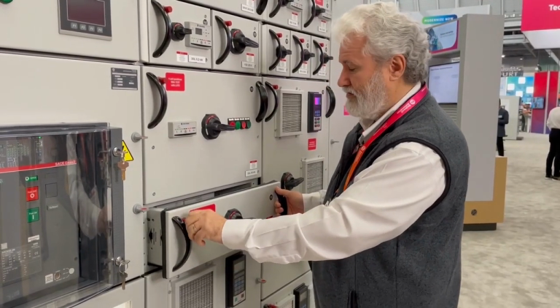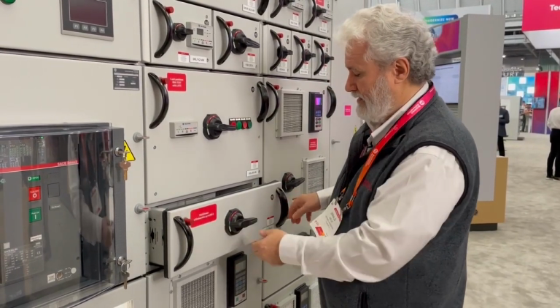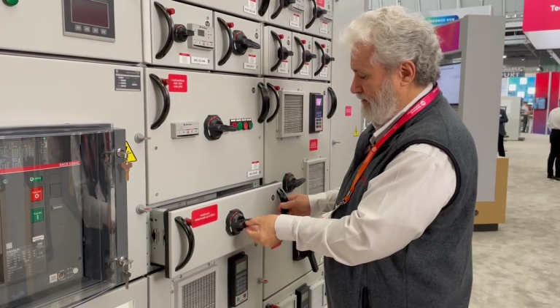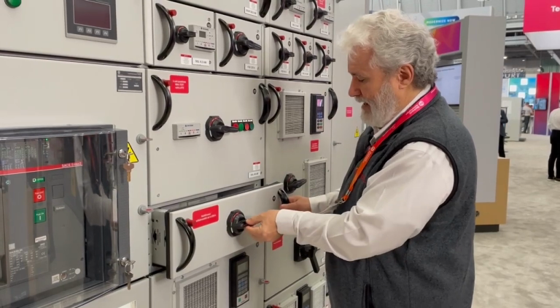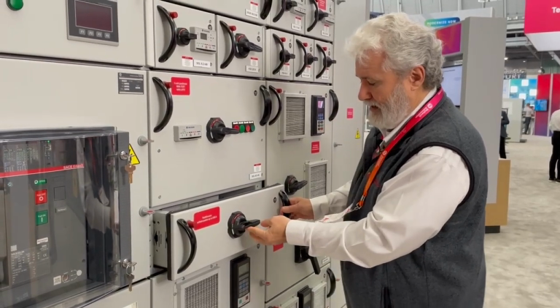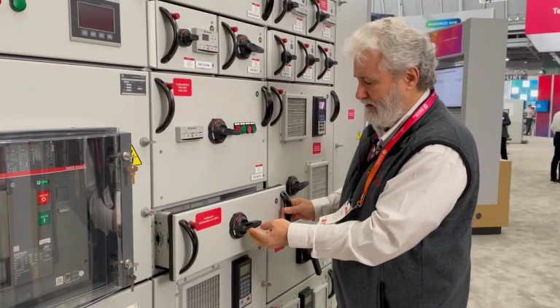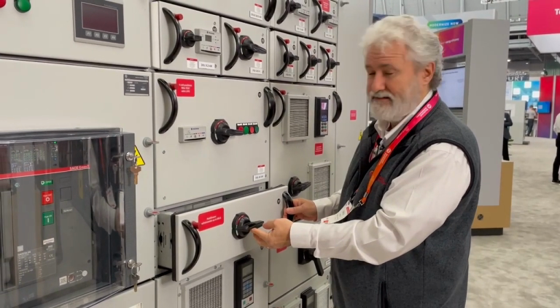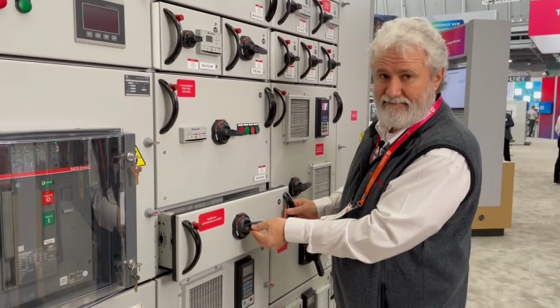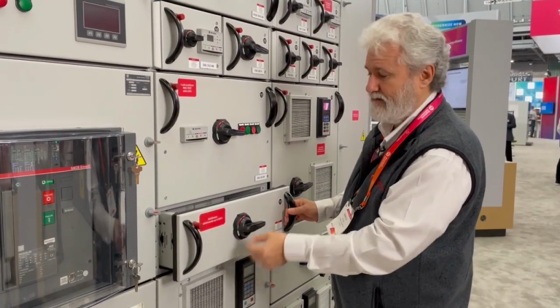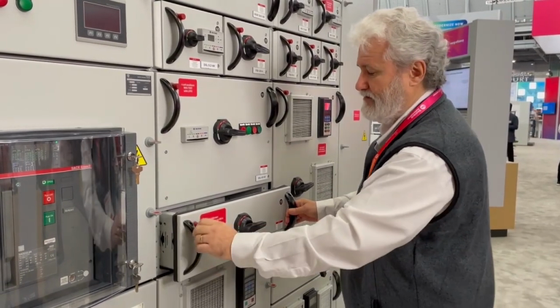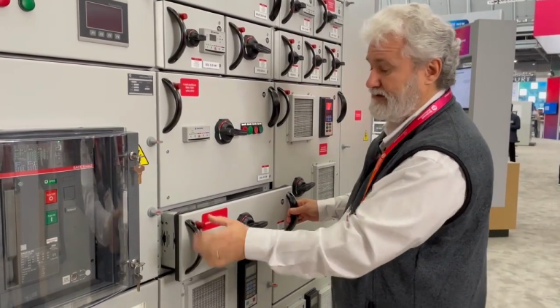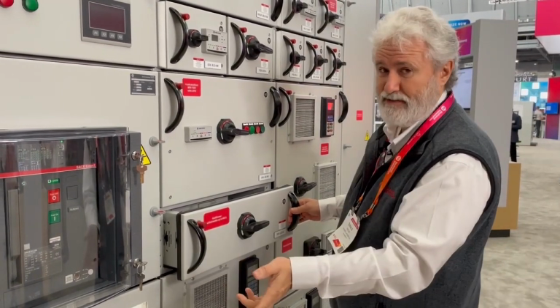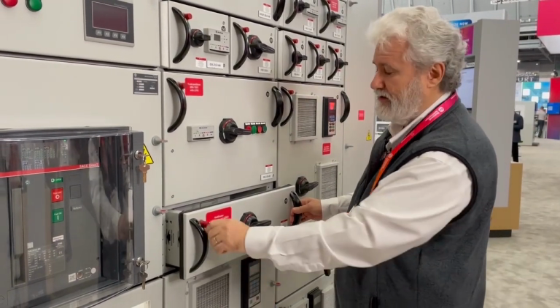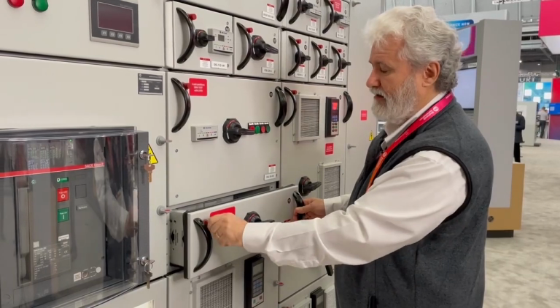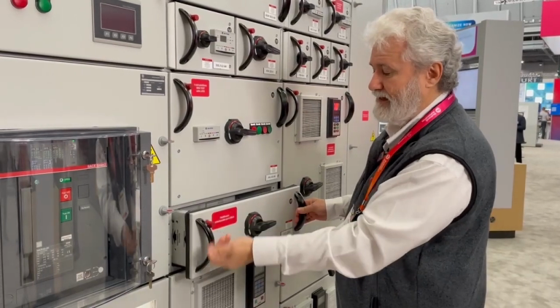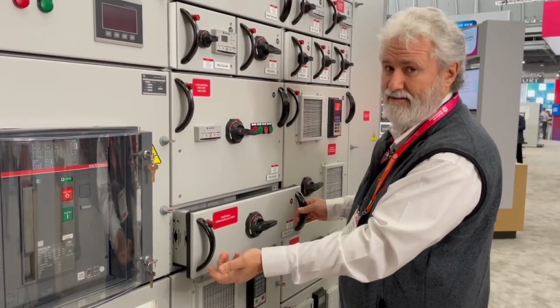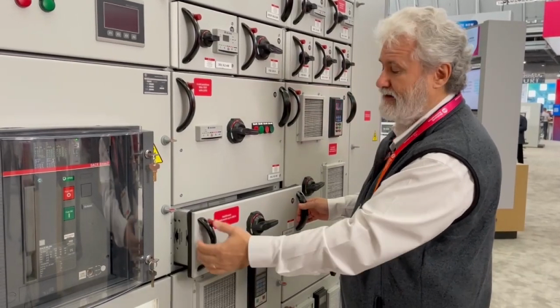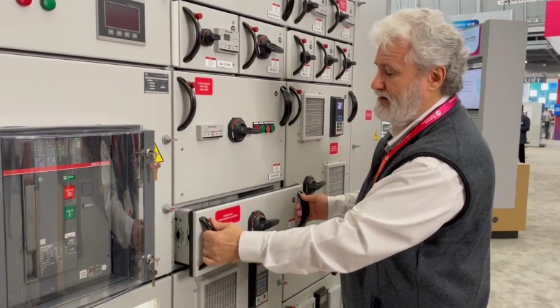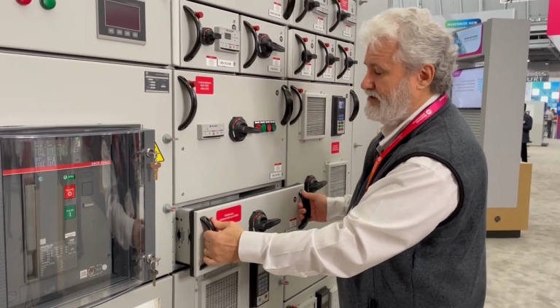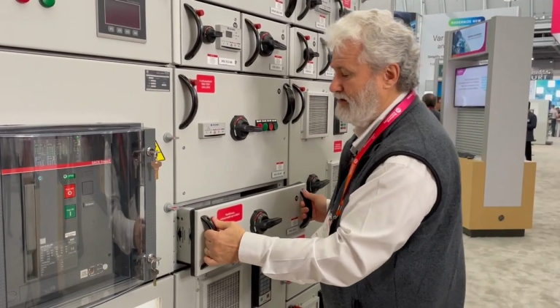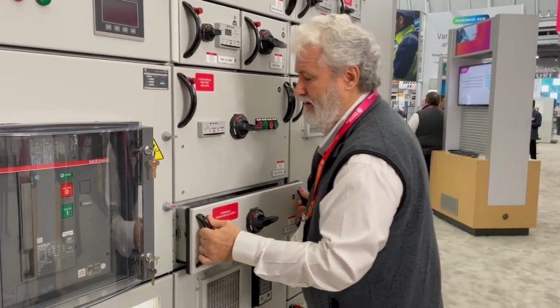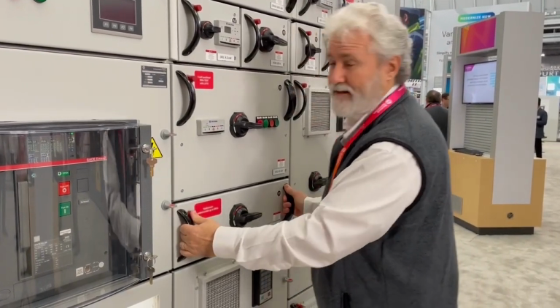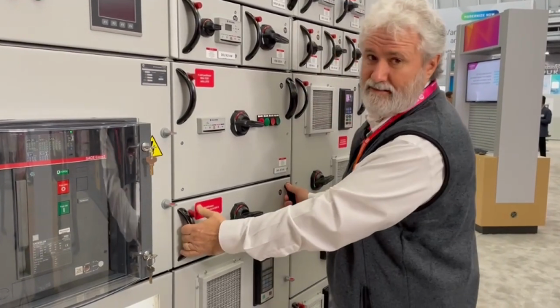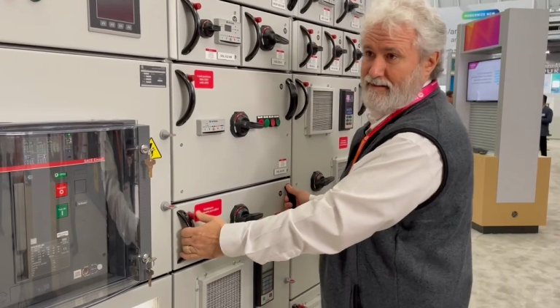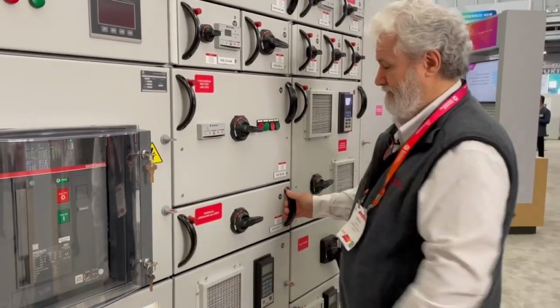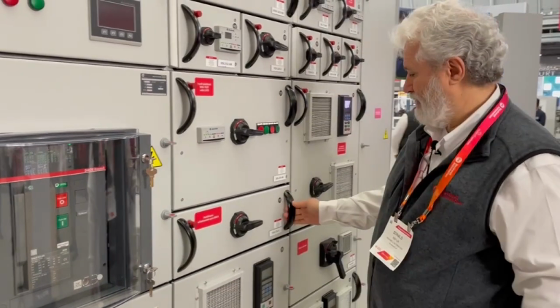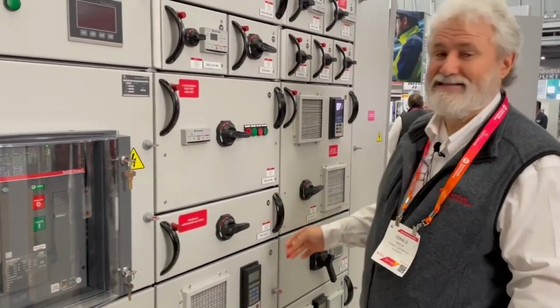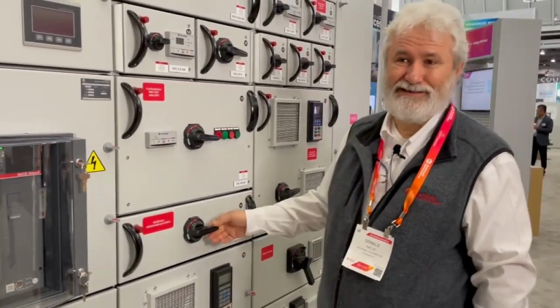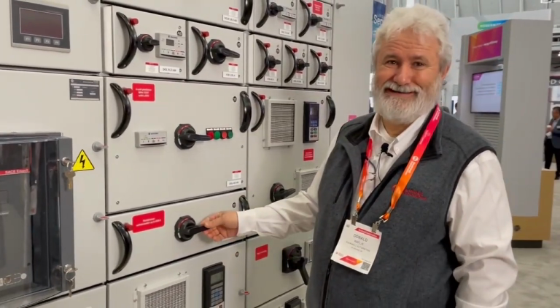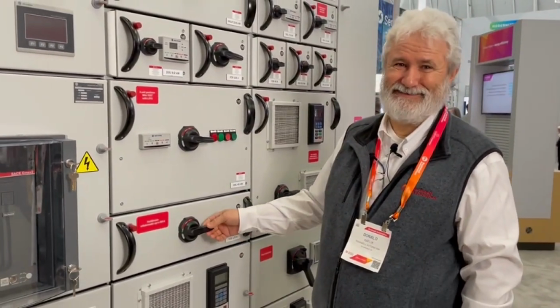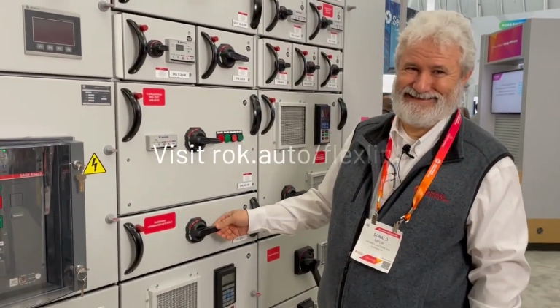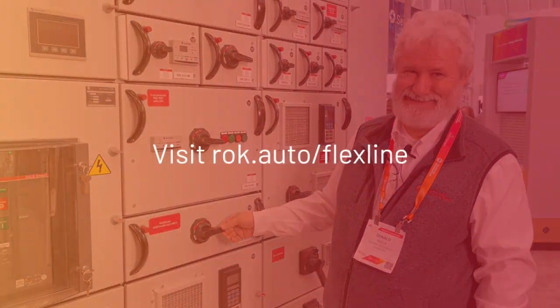You can also lock out the breaker if necessary for lockout/tagout procedures. To reinsert, rotate the handle 90 degrees, push in the button, and insert. And that's our multi-drawer test position demonstration.